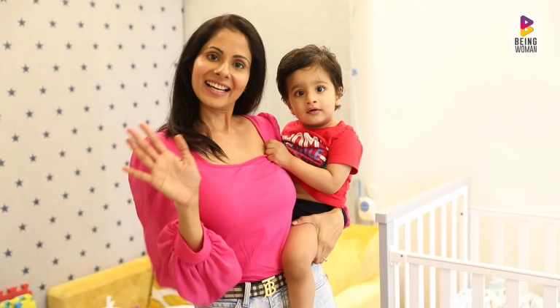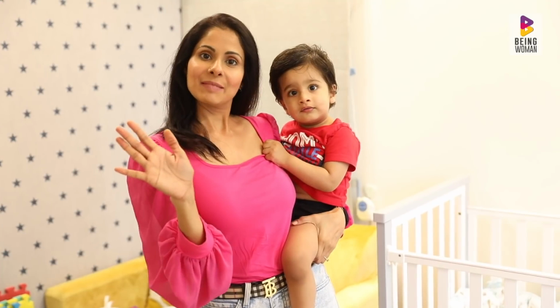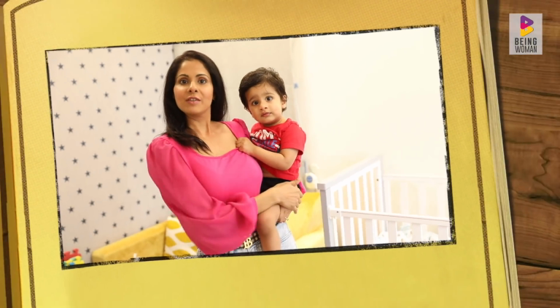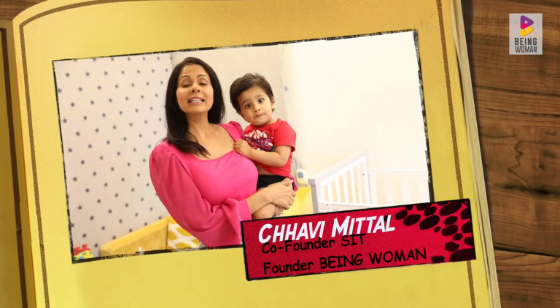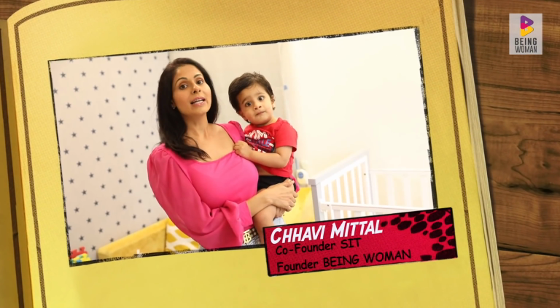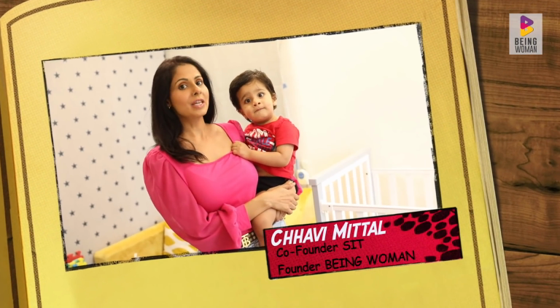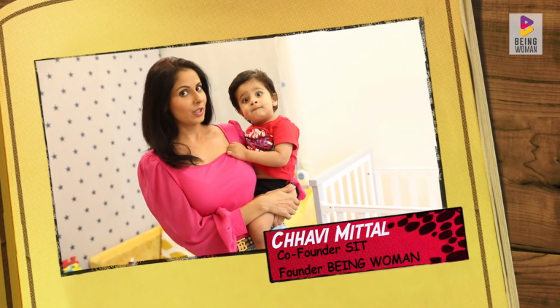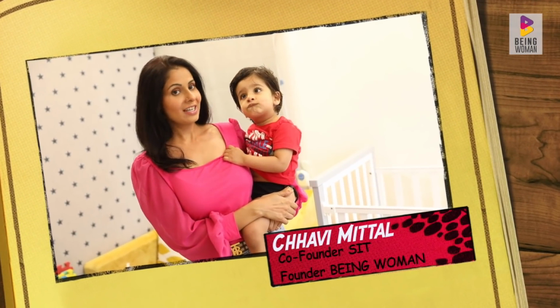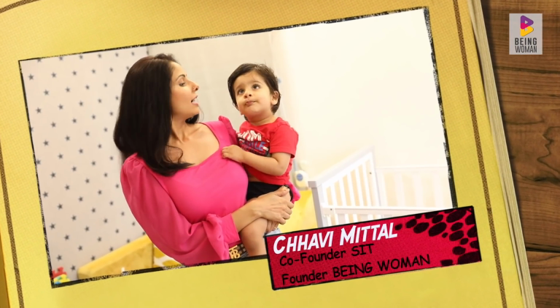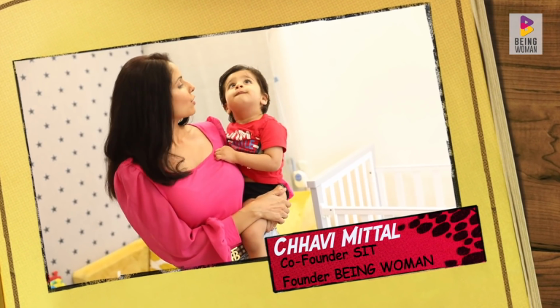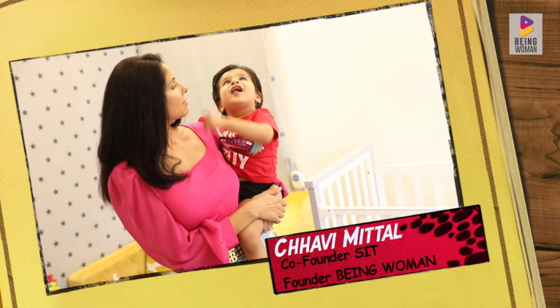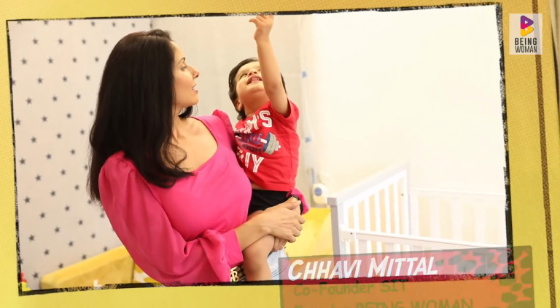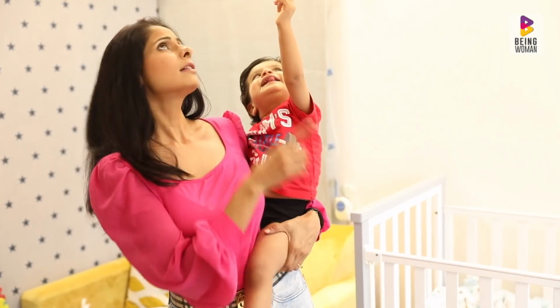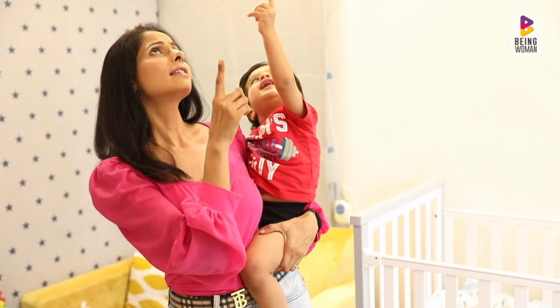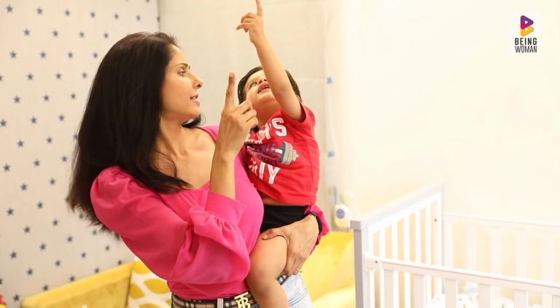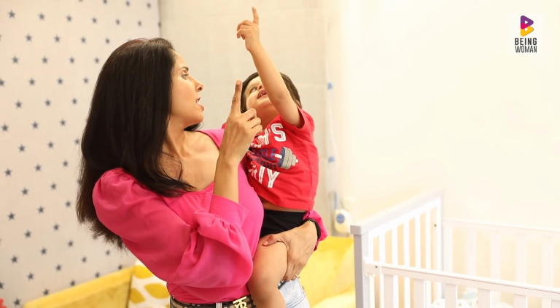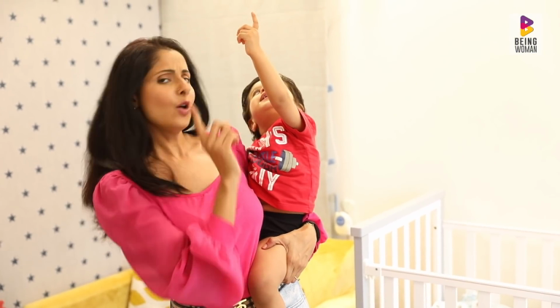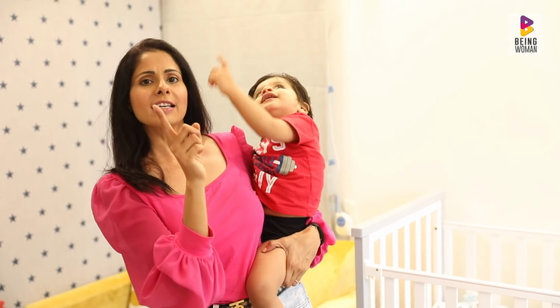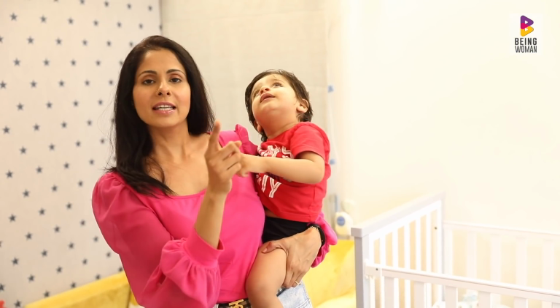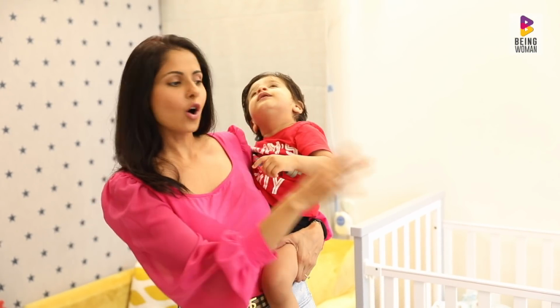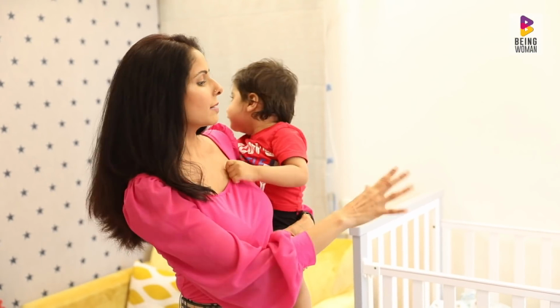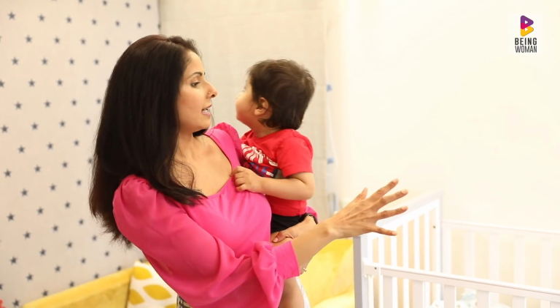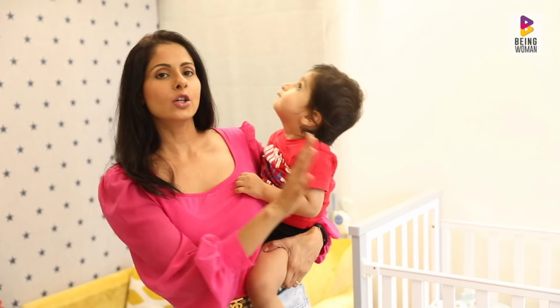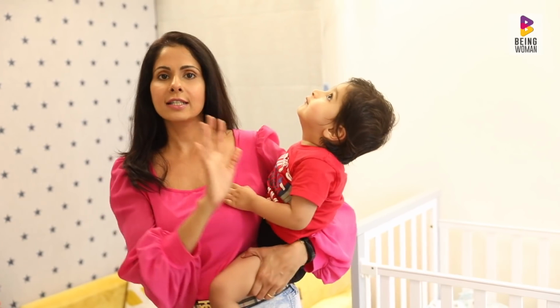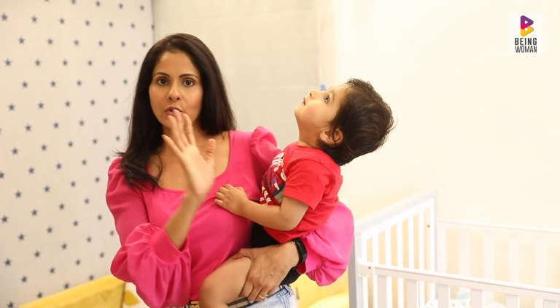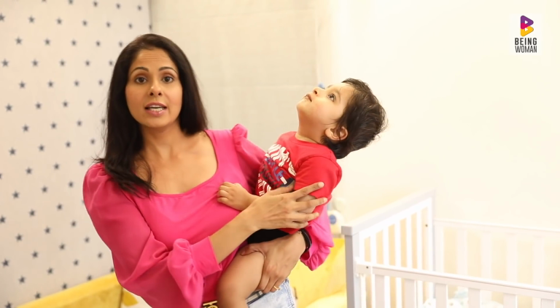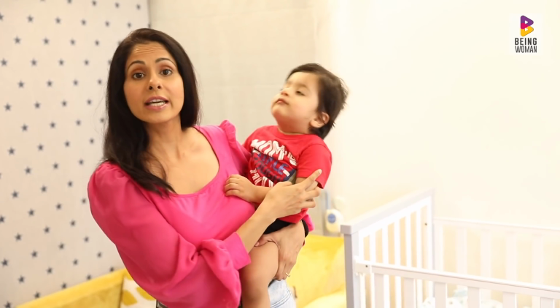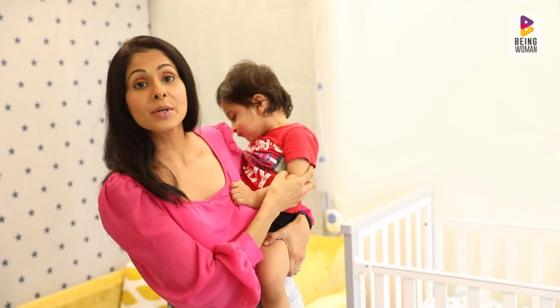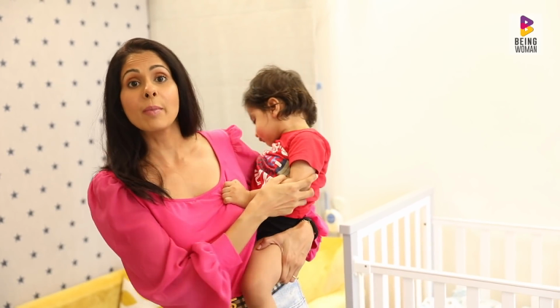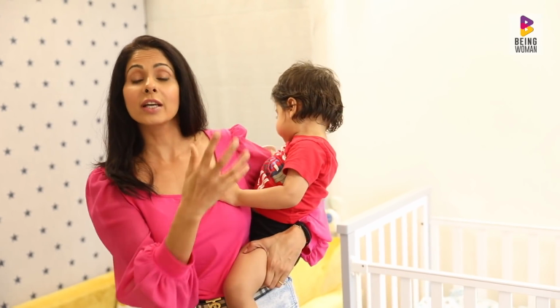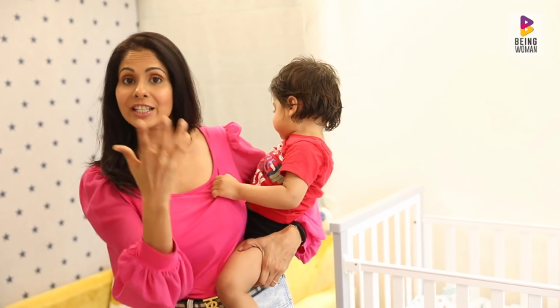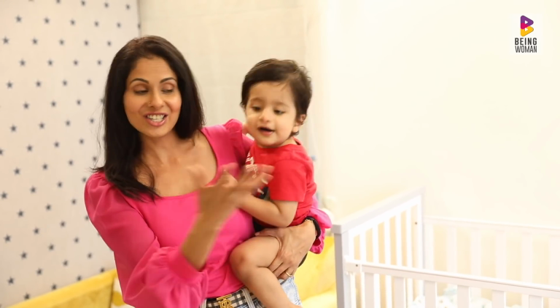Hi guys, I'm Chavi Mittal and welcome to Being Woman with Chavi. A lot of you asked me about having a cot set up when you have a baby, which is important. So today's video is all about what are the cot essentials.